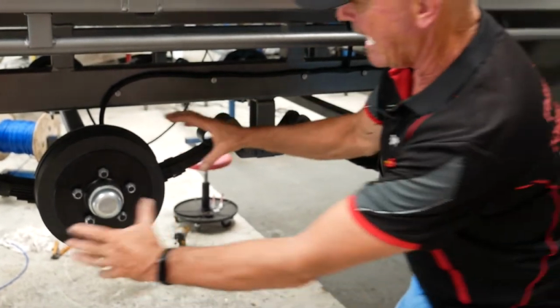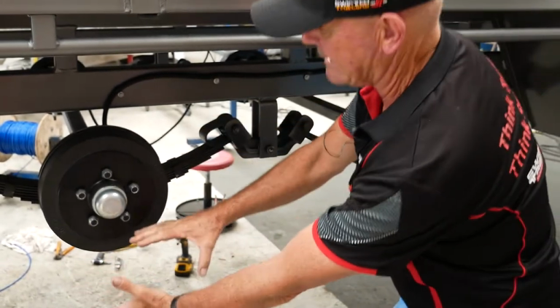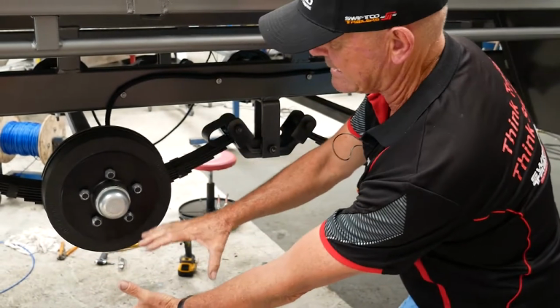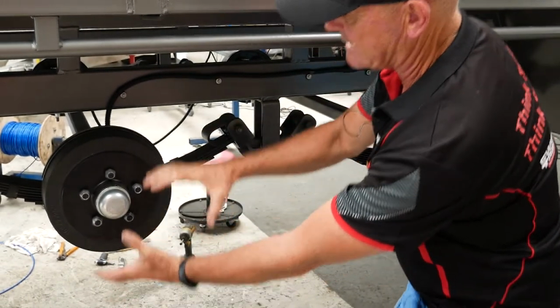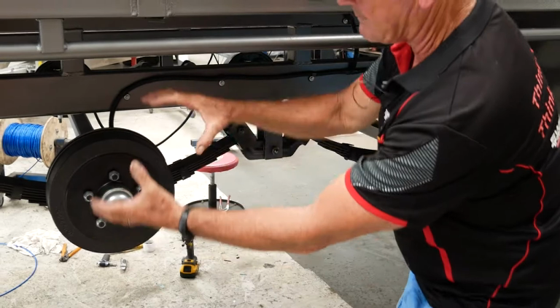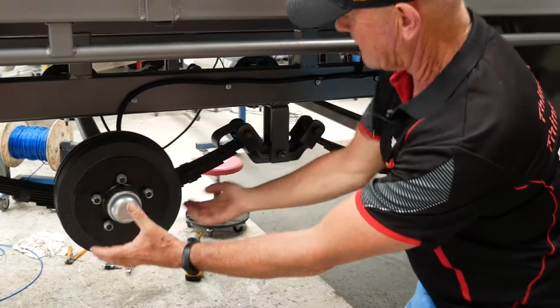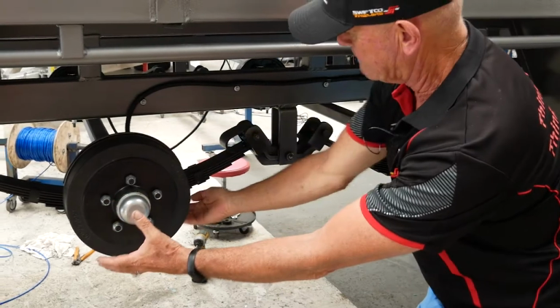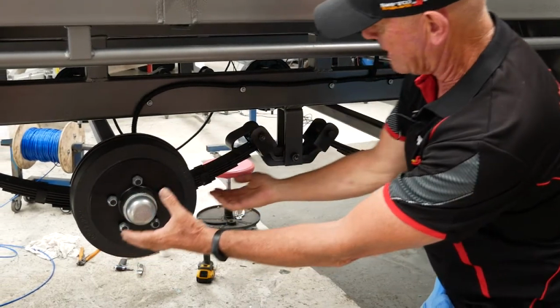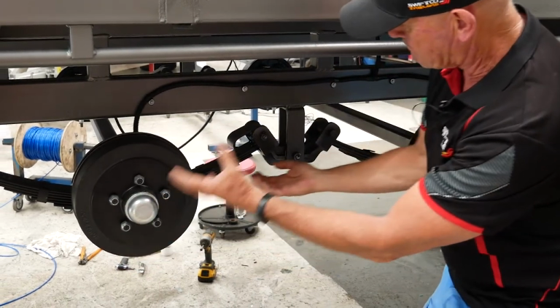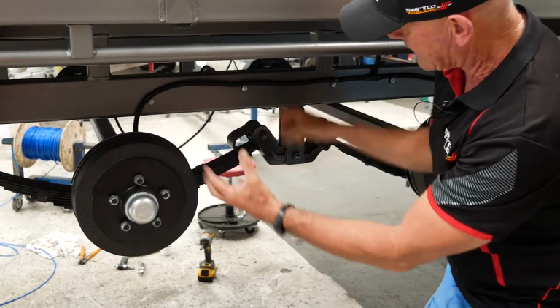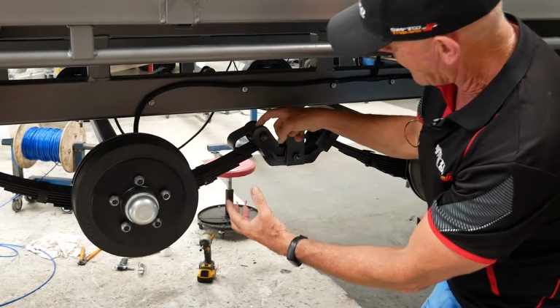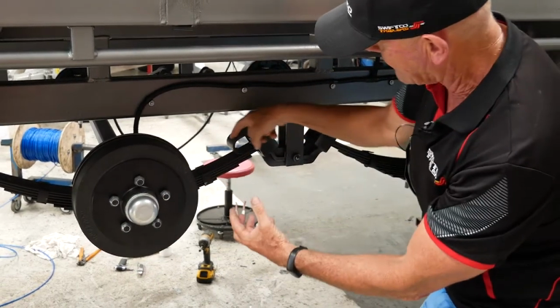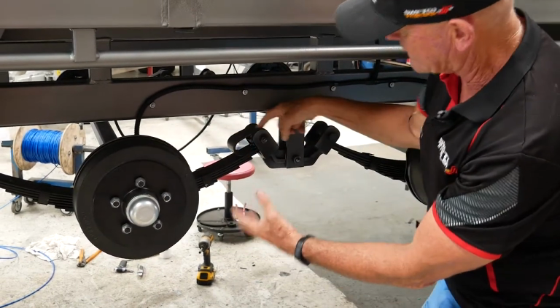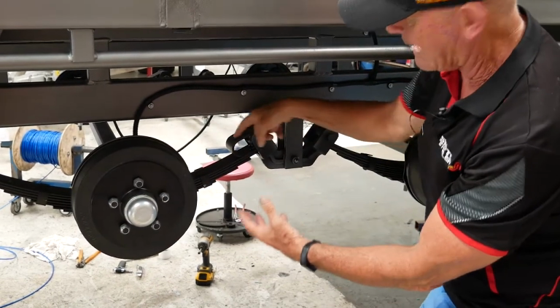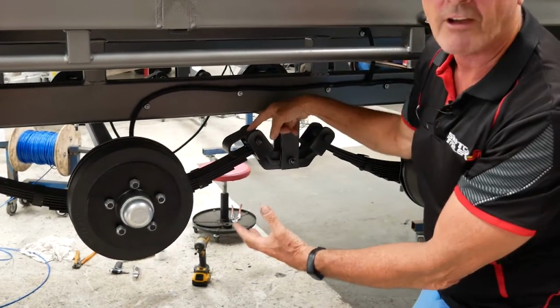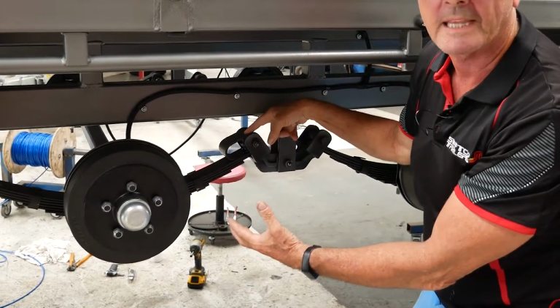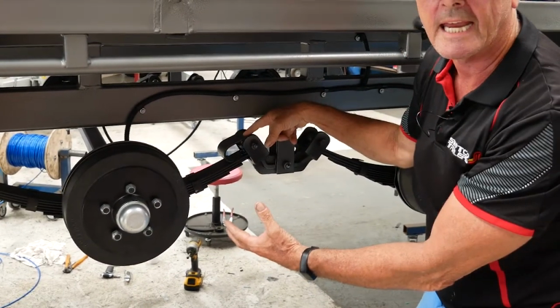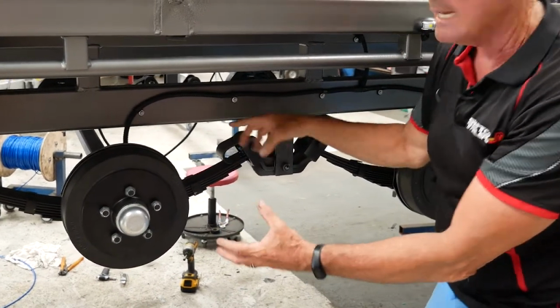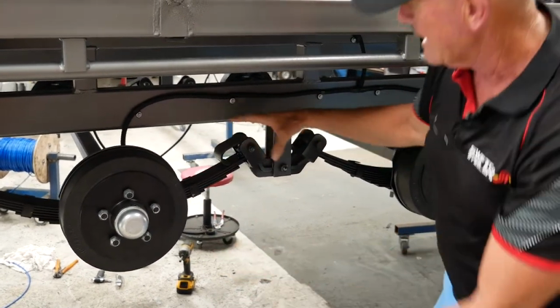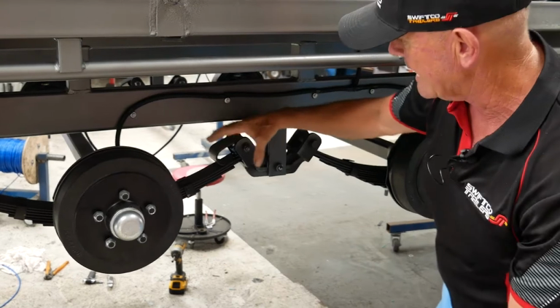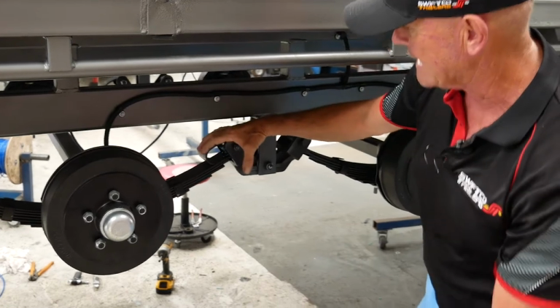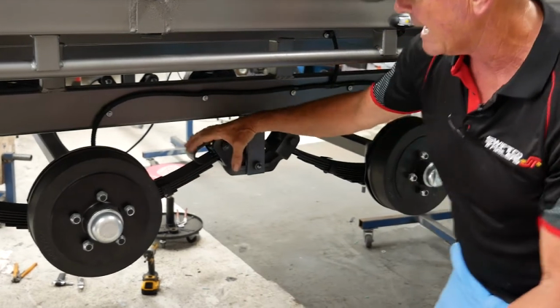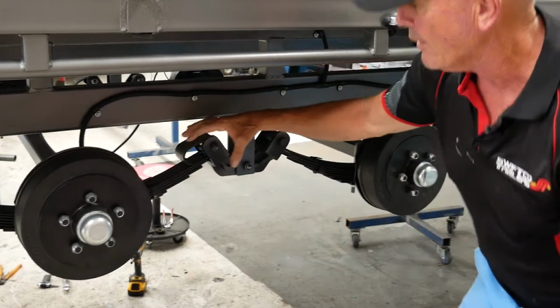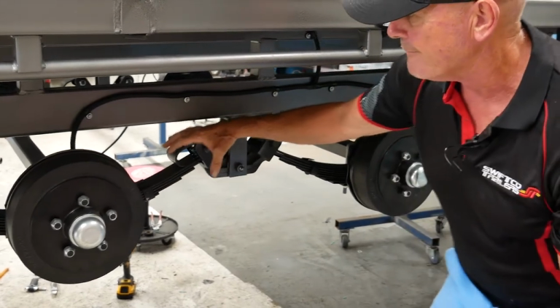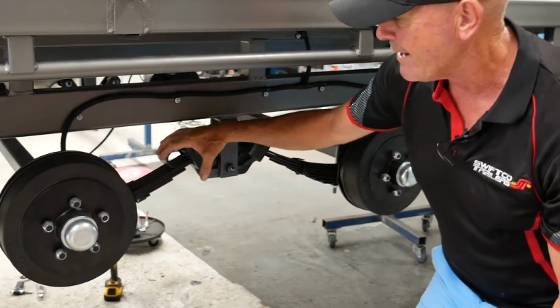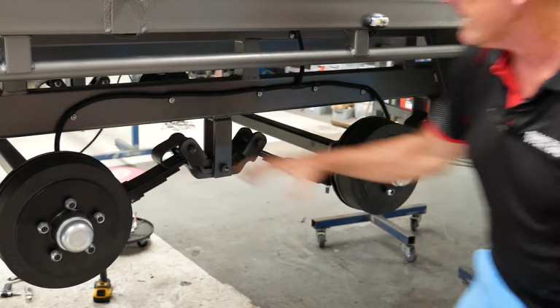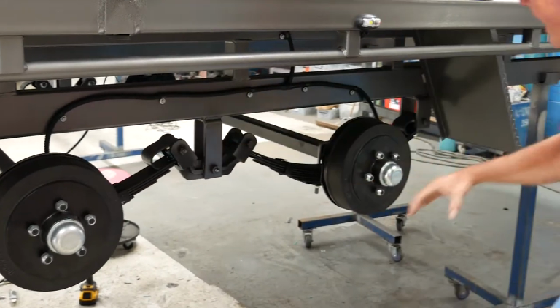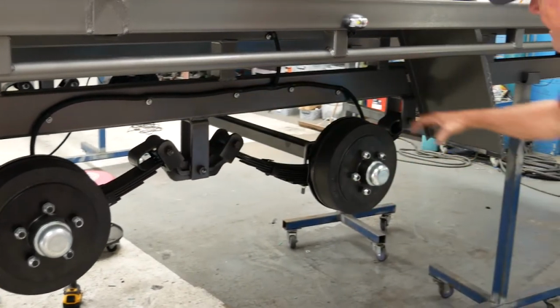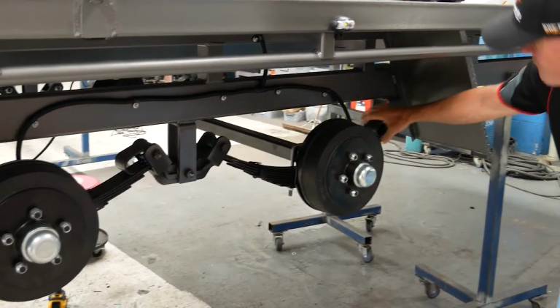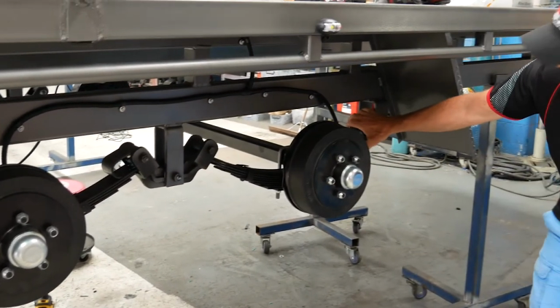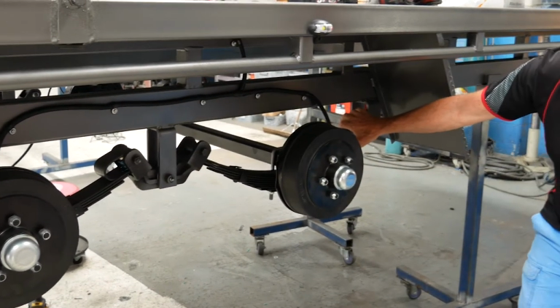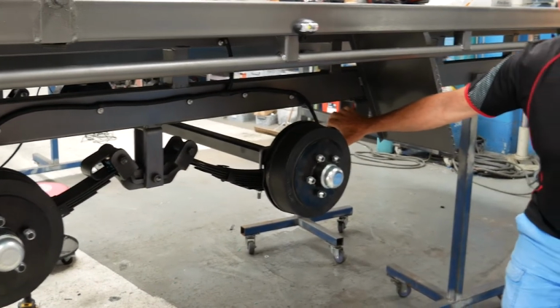As the suspension comes up, the spring comes back and obviously allows travel within here. These sections are on the front and rear, as you can see.